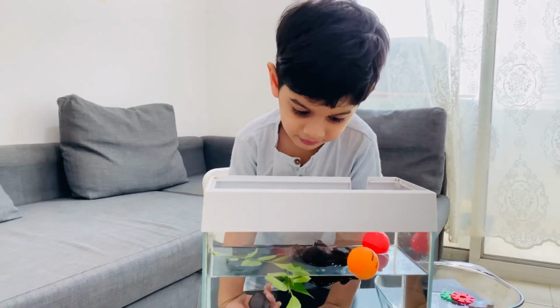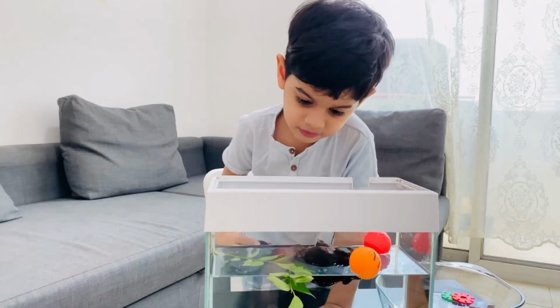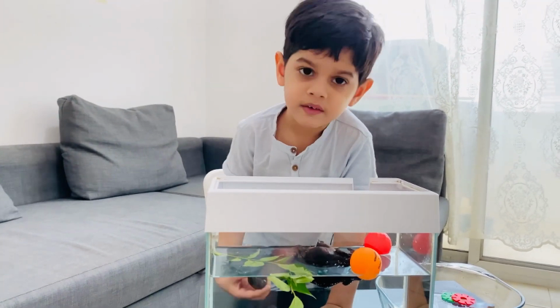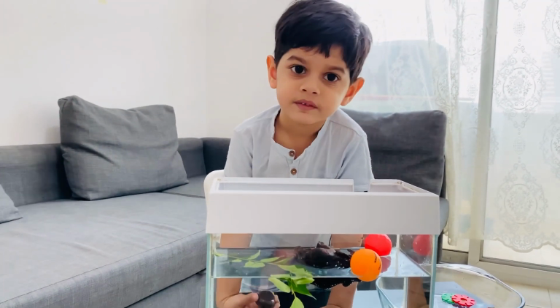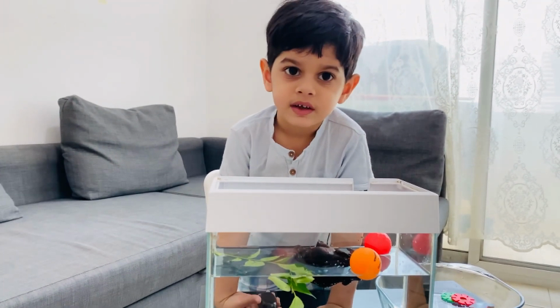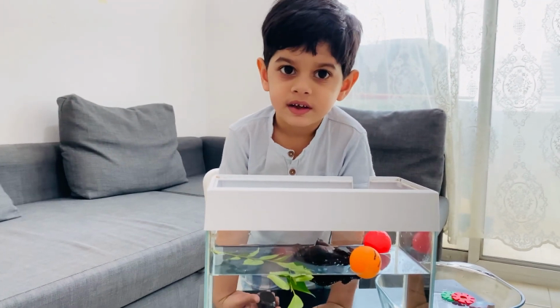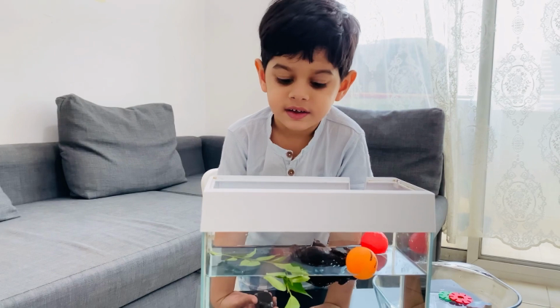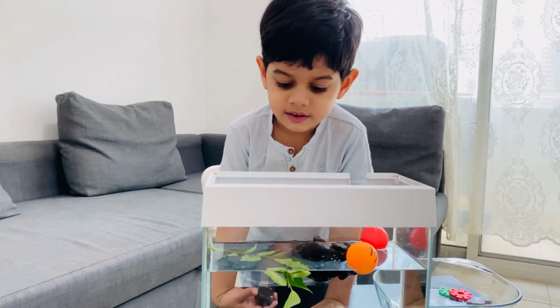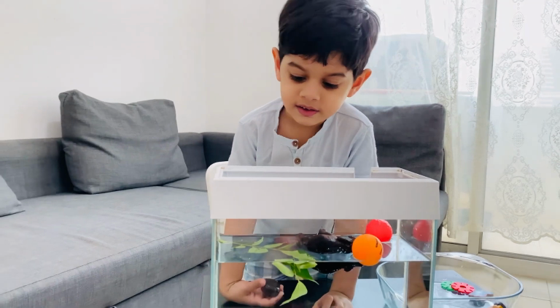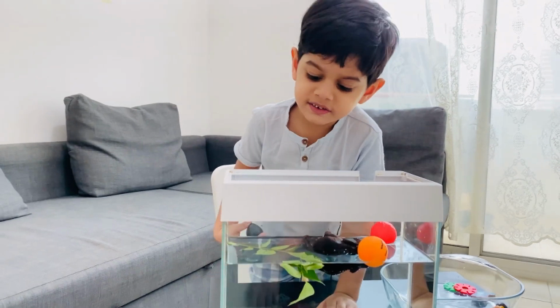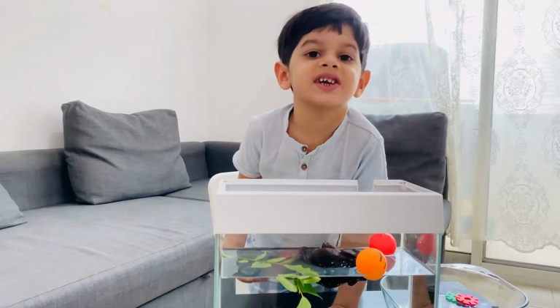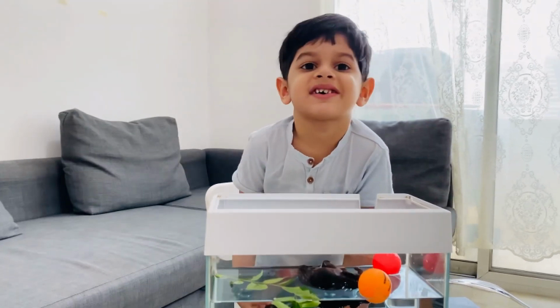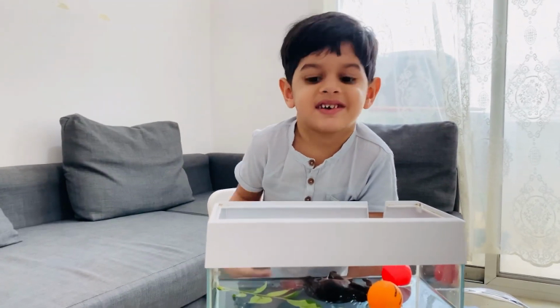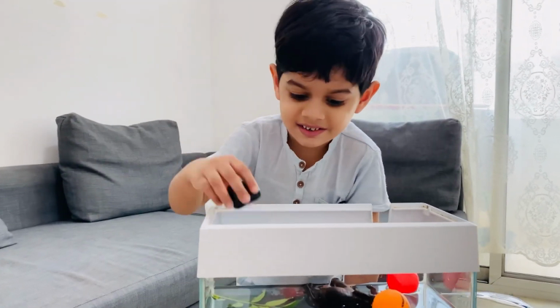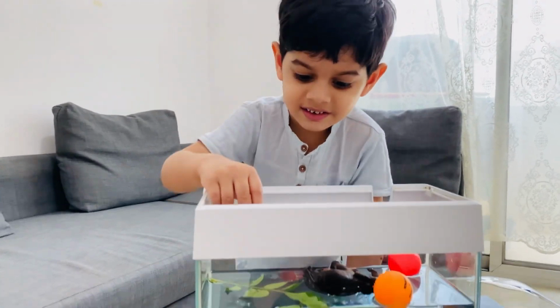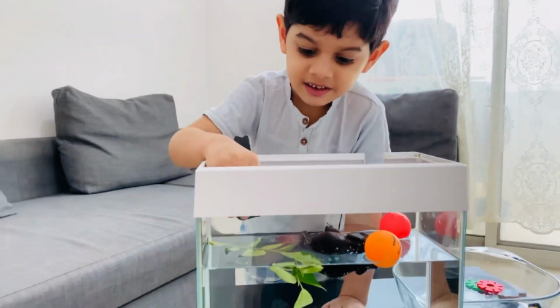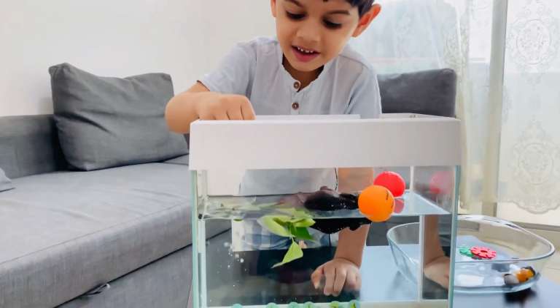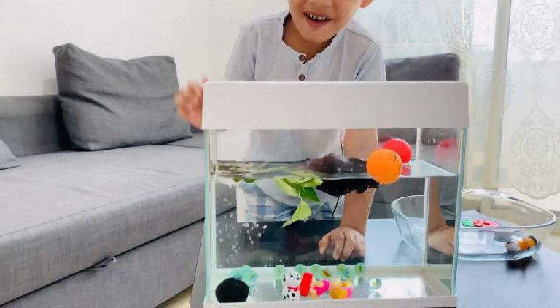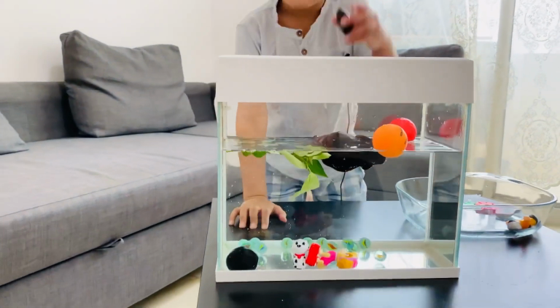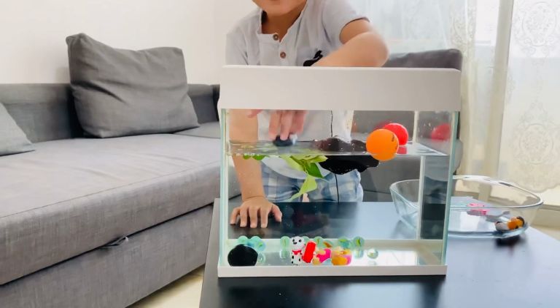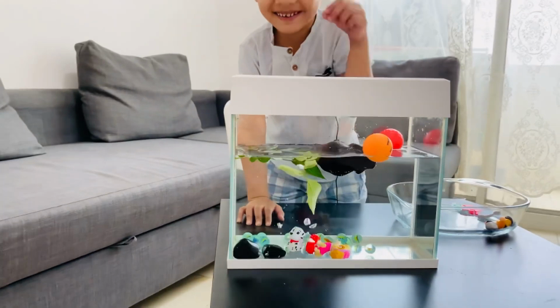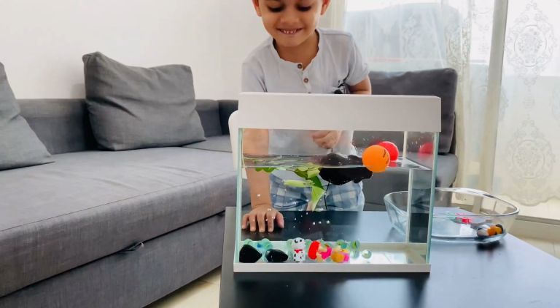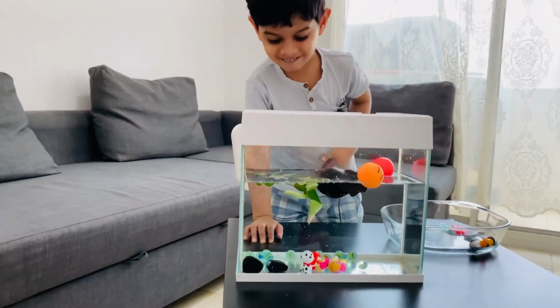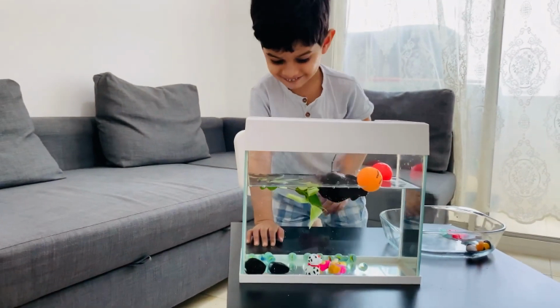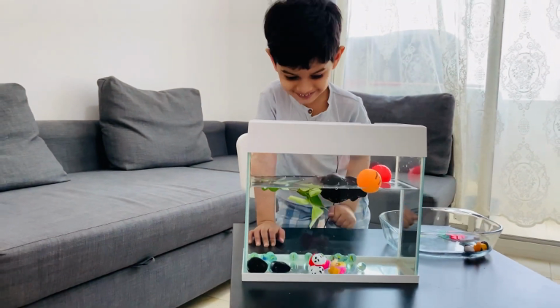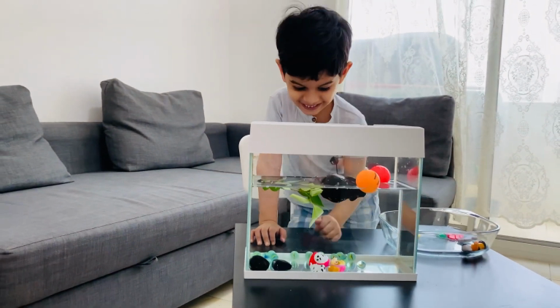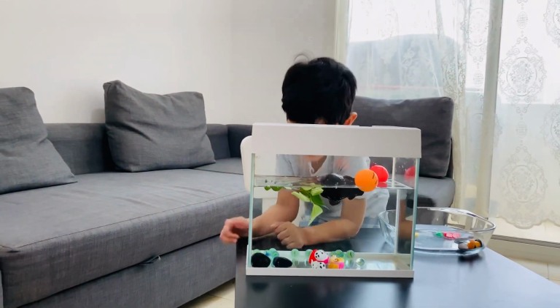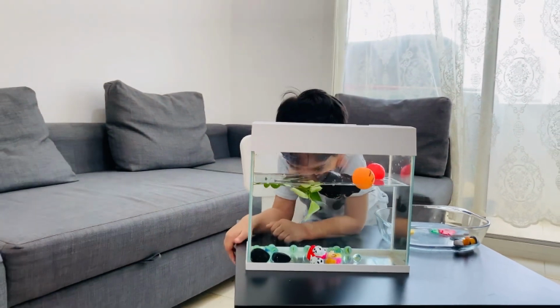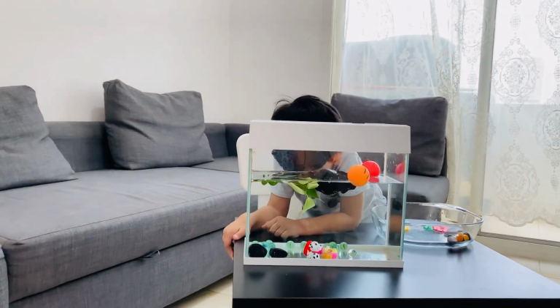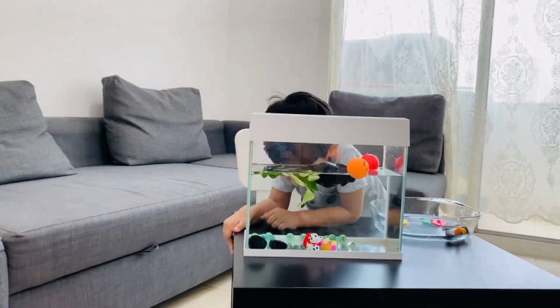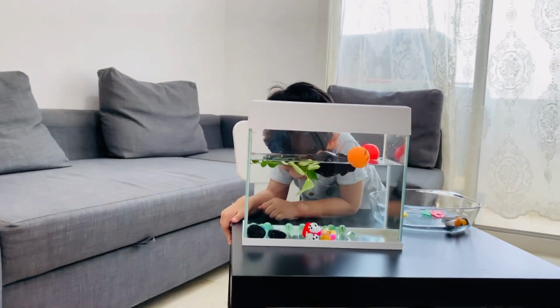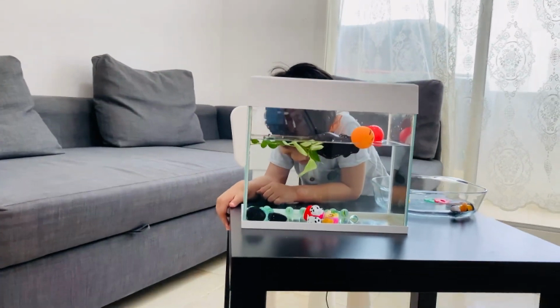Say it - will it sink or float? It'll sink. Very good. Wow, it's sinking. Yes, that stone sinks.